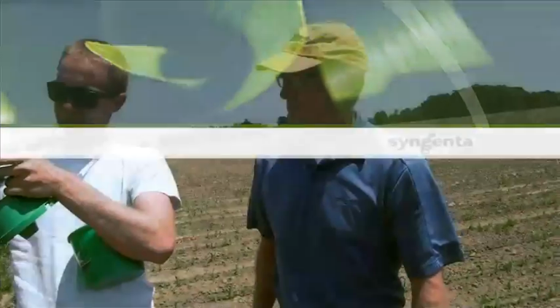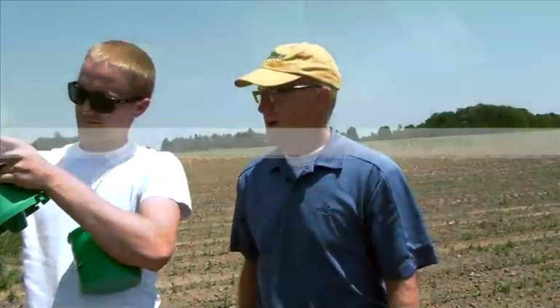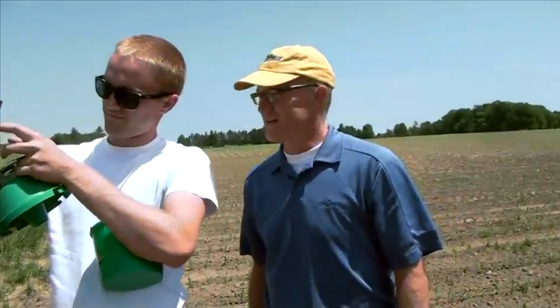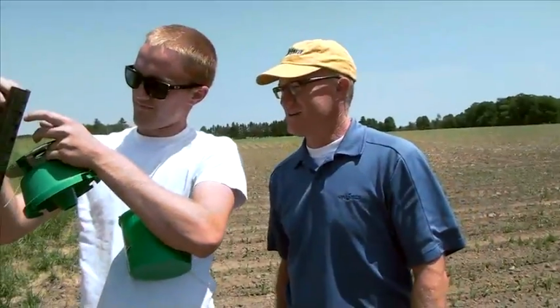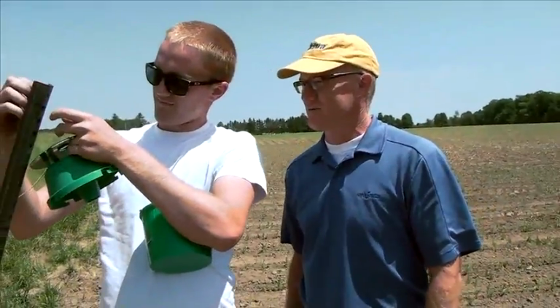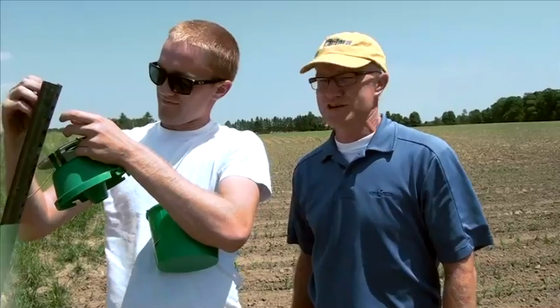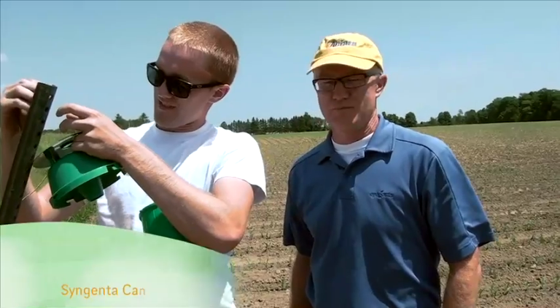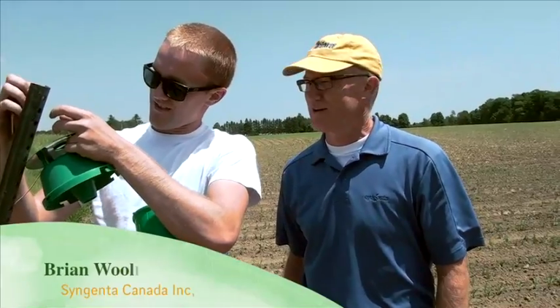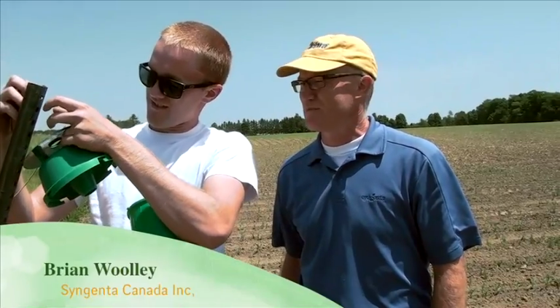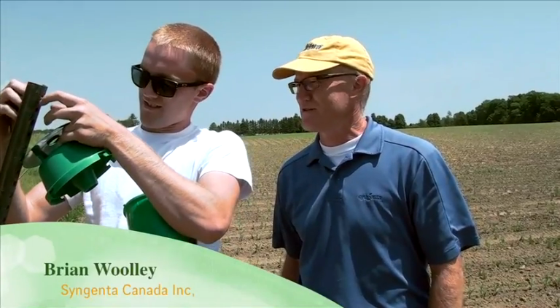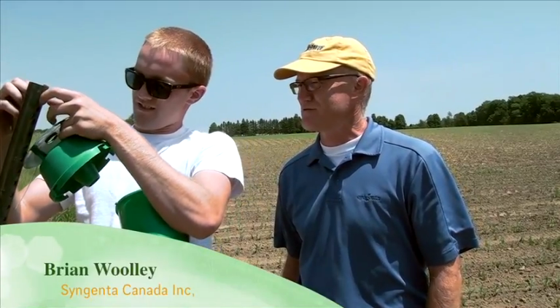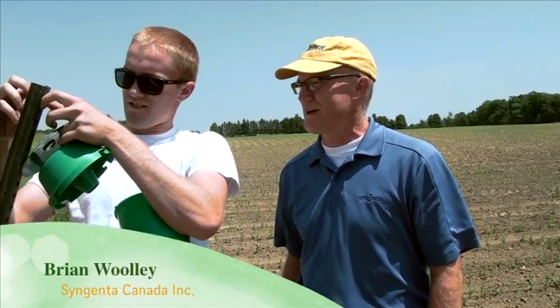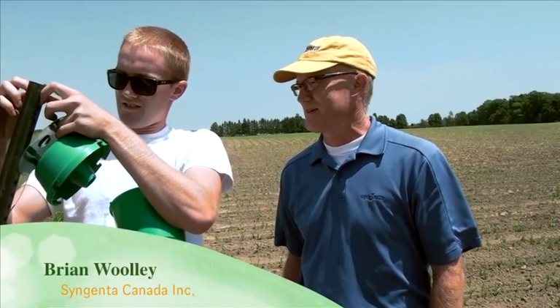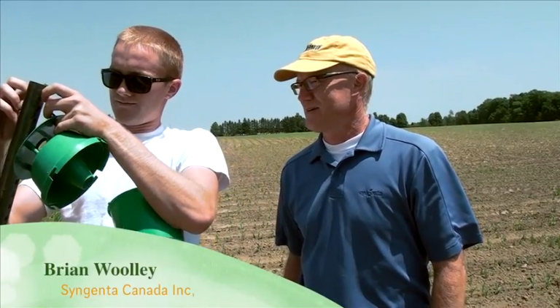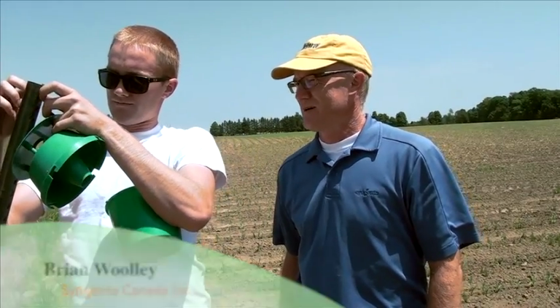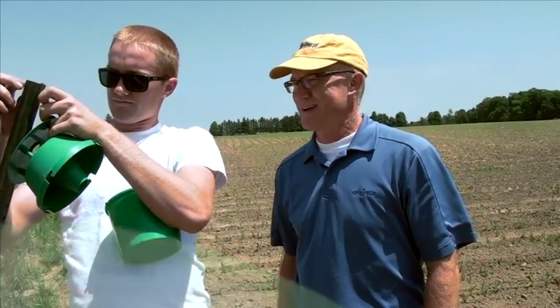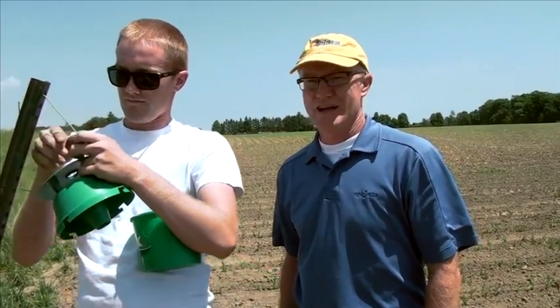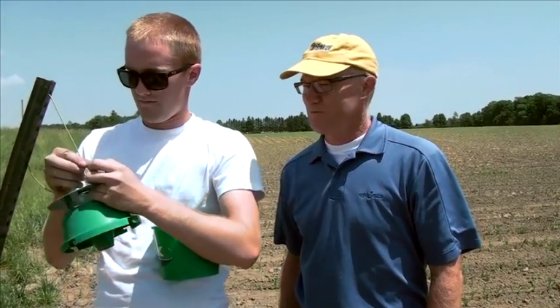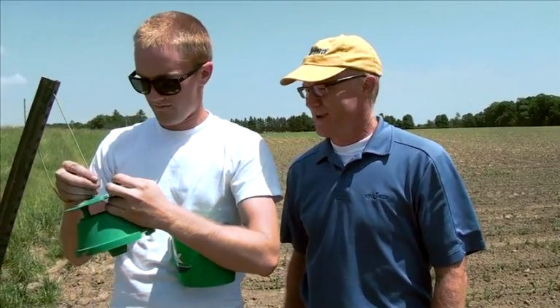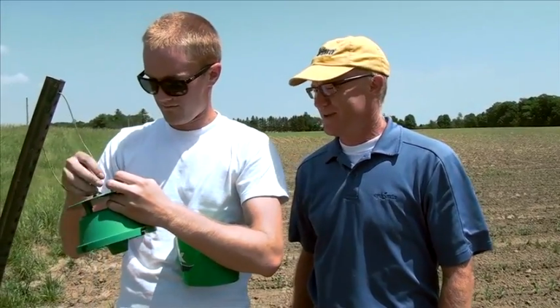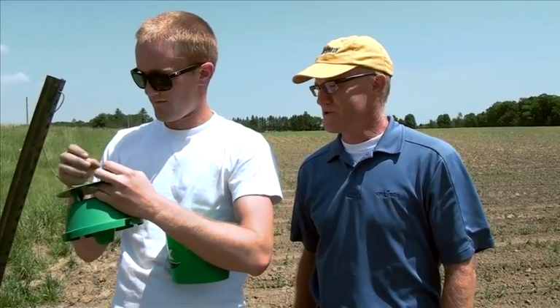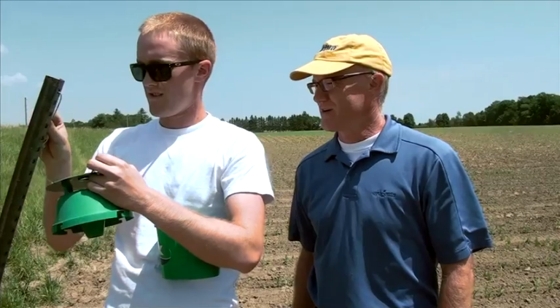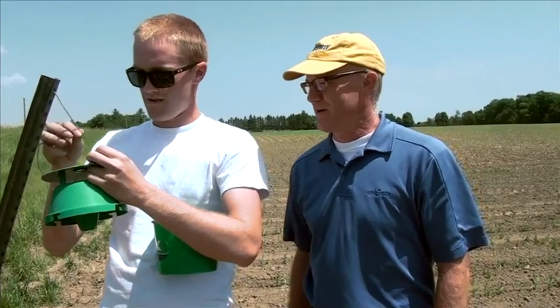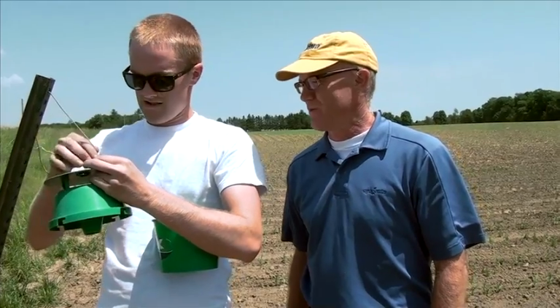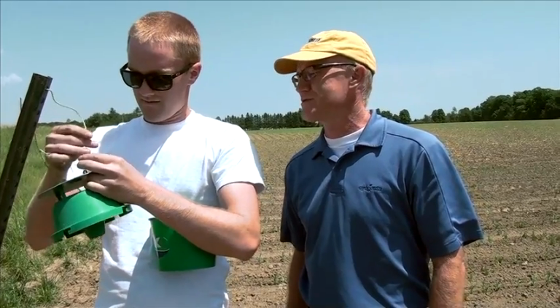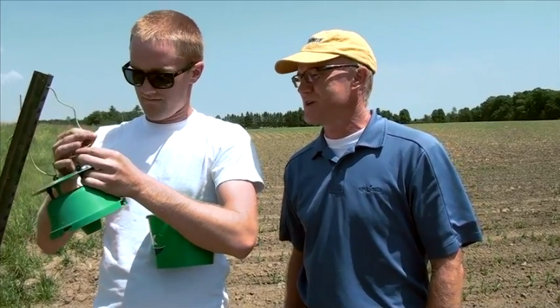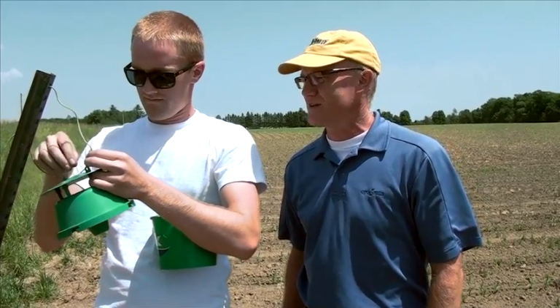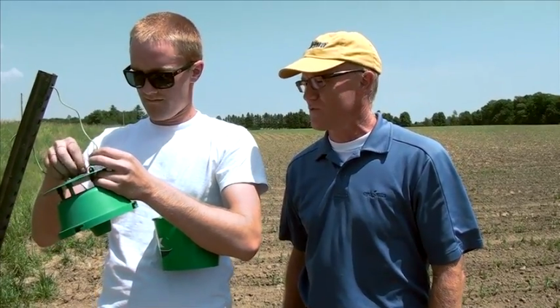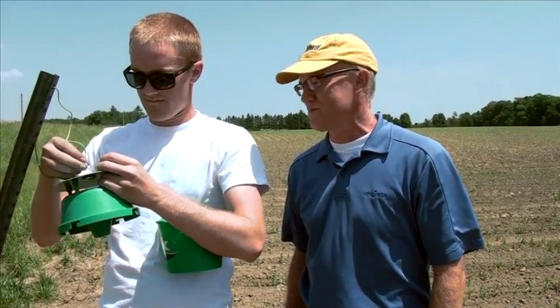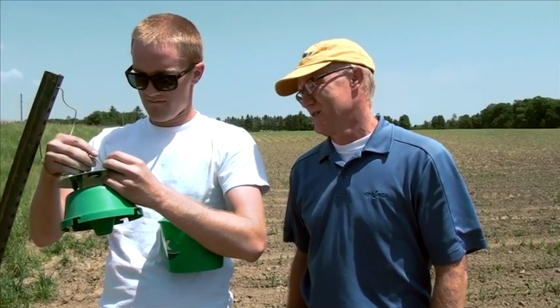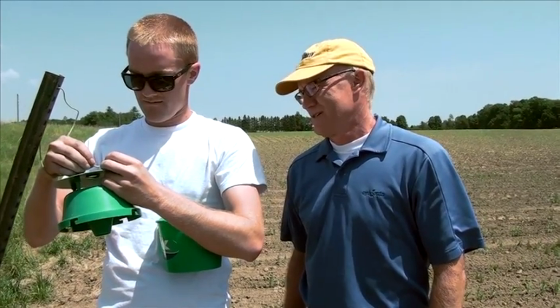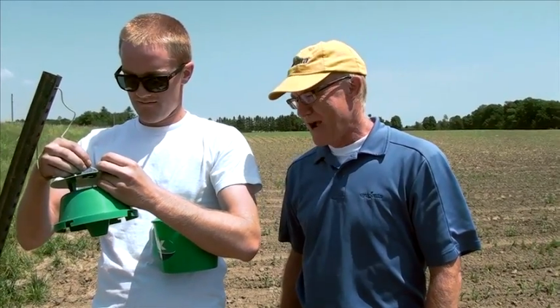We're back at the Learning Center plot at Yon Peters. This was planted back in late April, and today we're setting up our western bean cutworm trap.